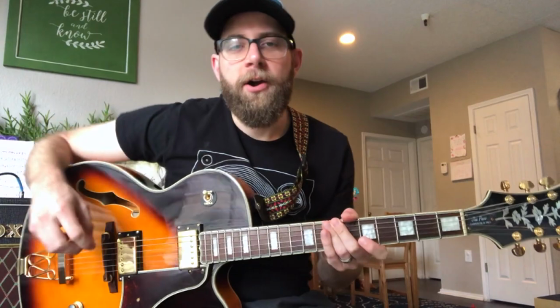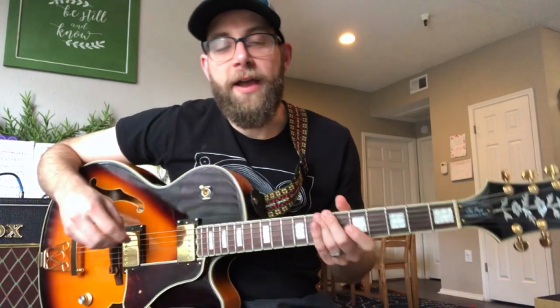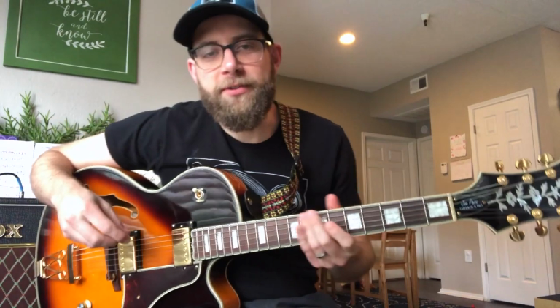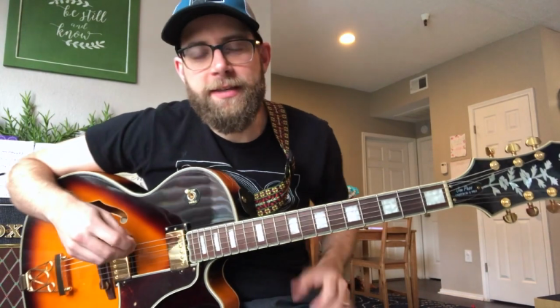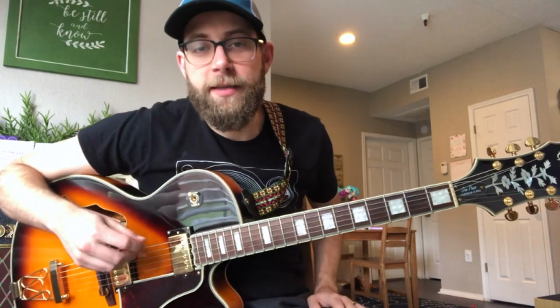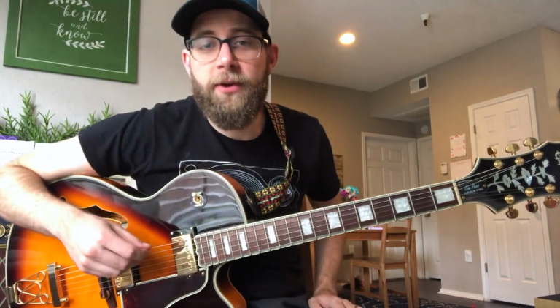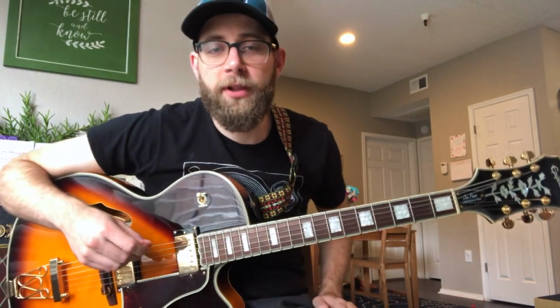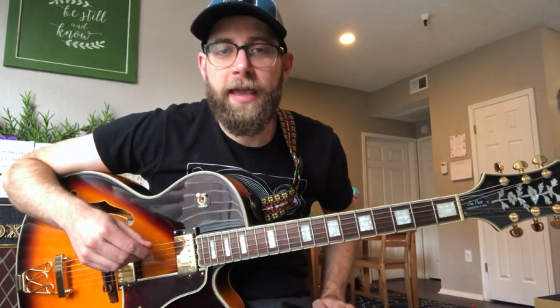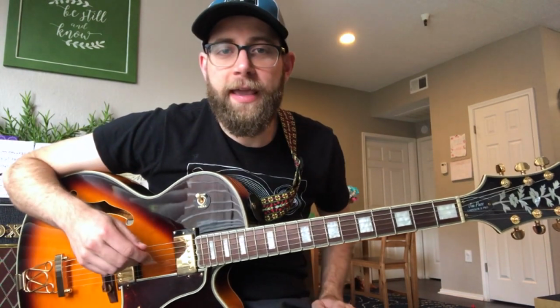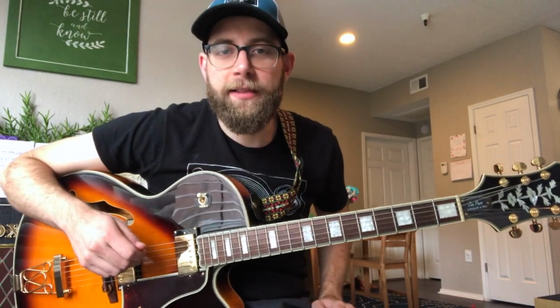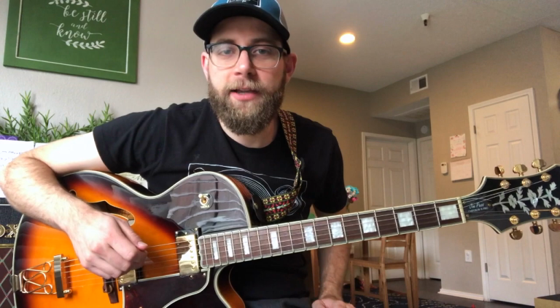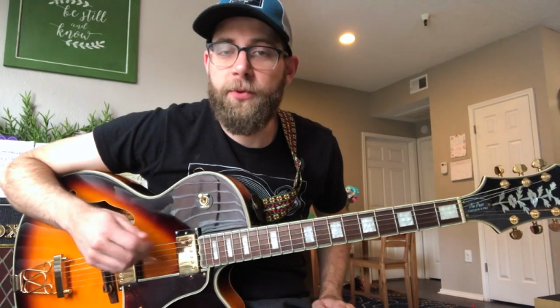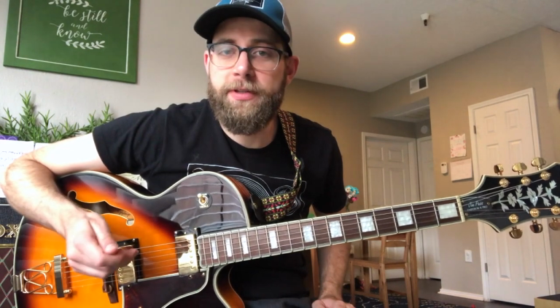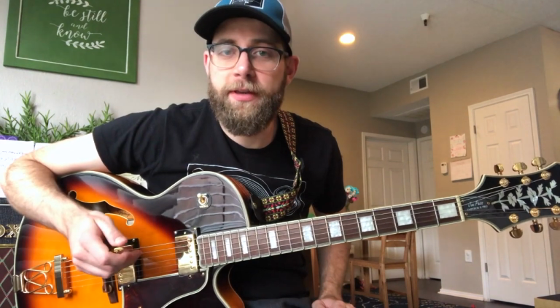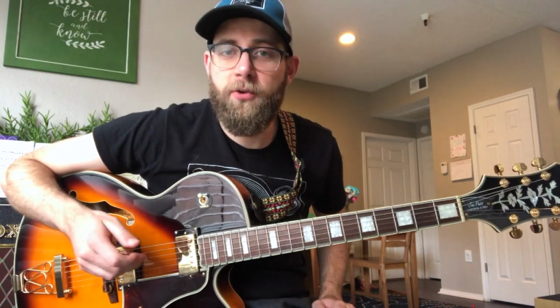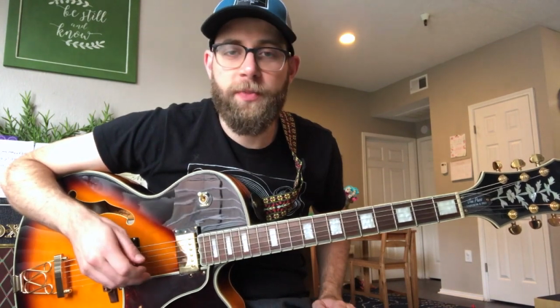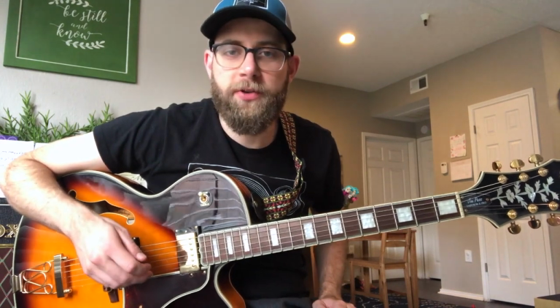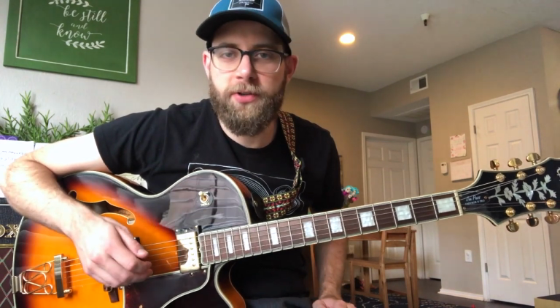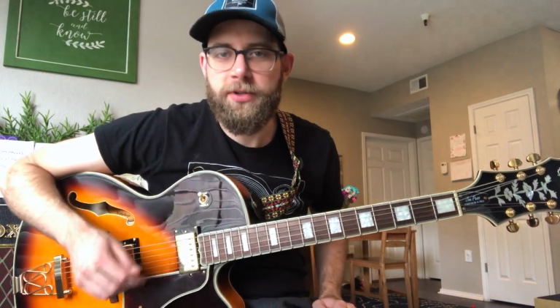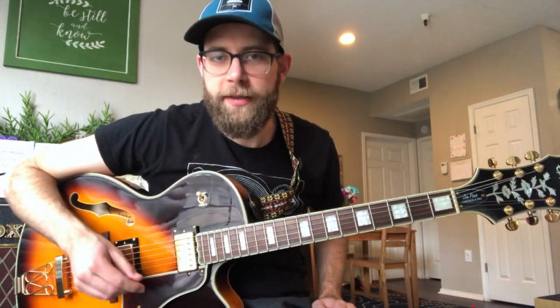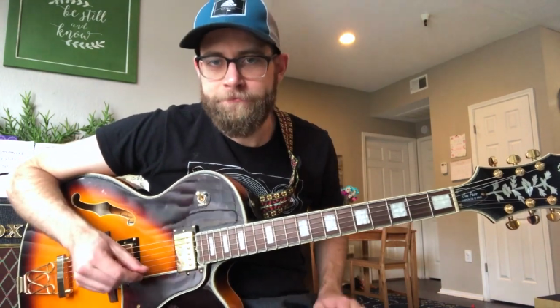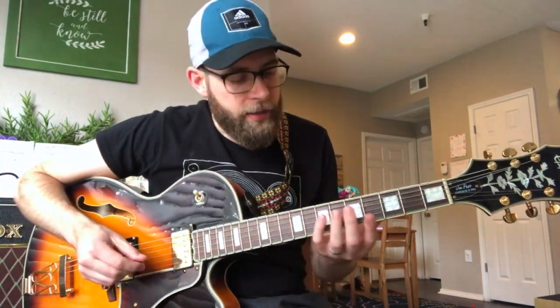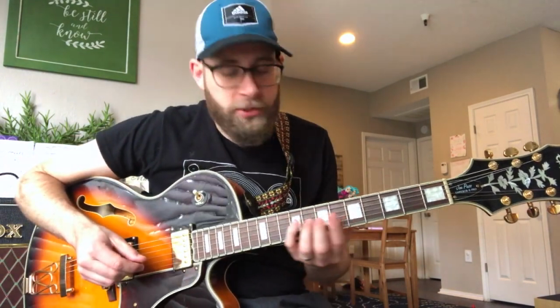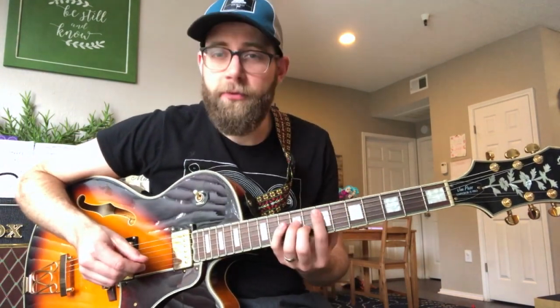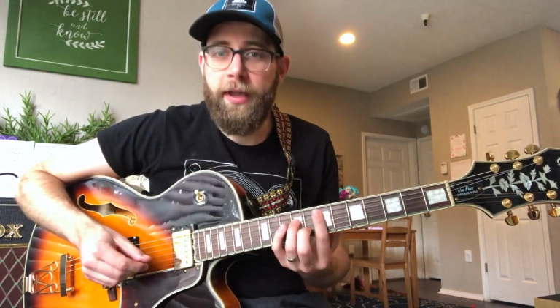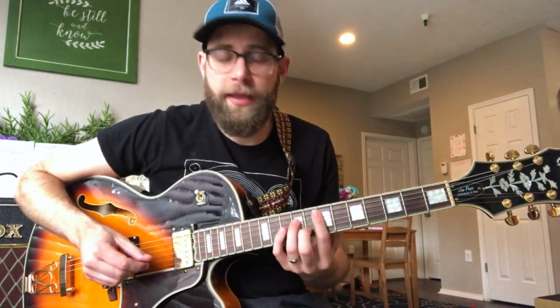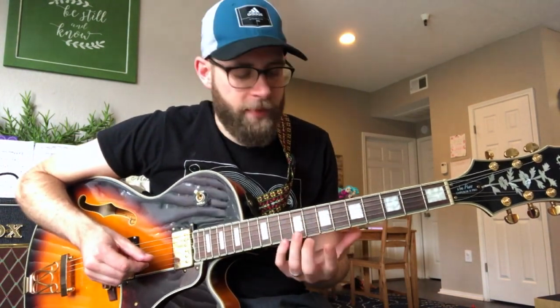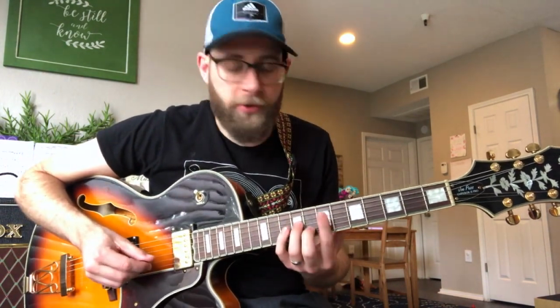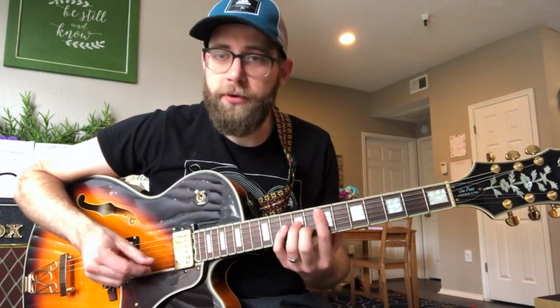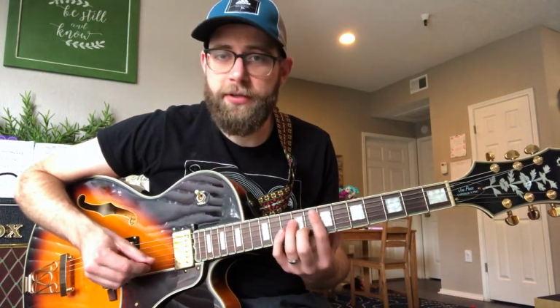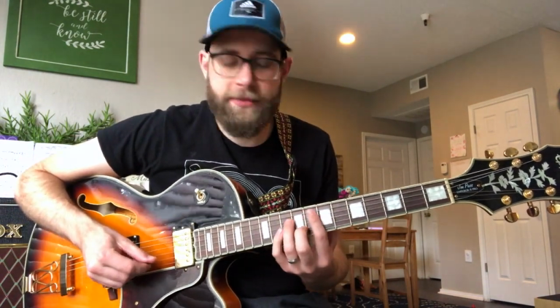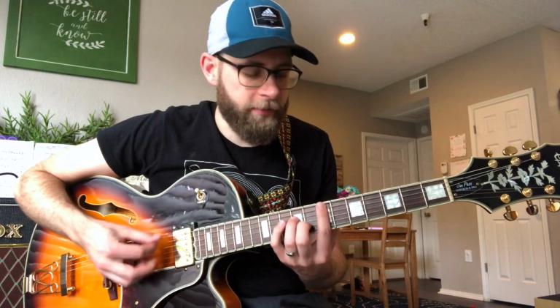All right, for today's tidbit, we're going to look at a lick from a recent Horace Bray transcription I did. It's over an E minor chord, and here's how it sounds.